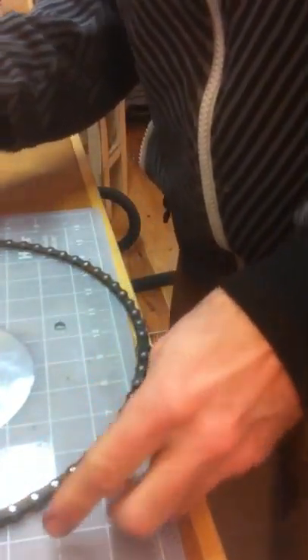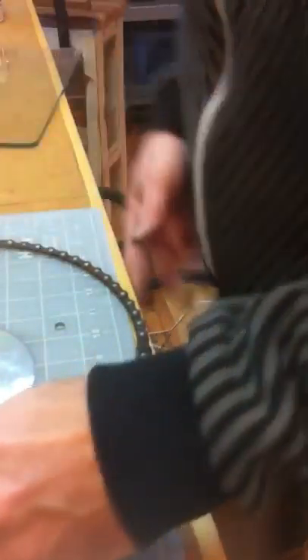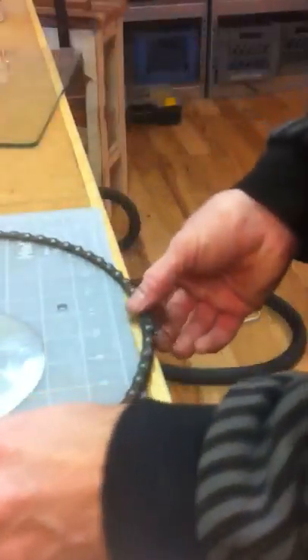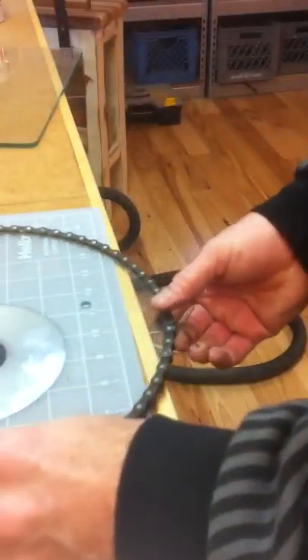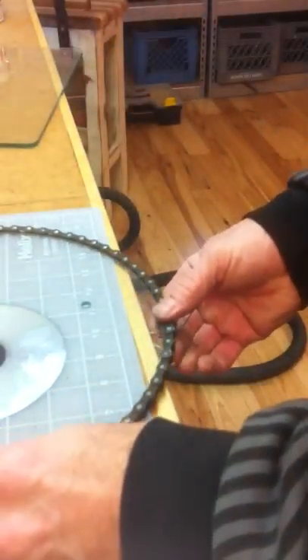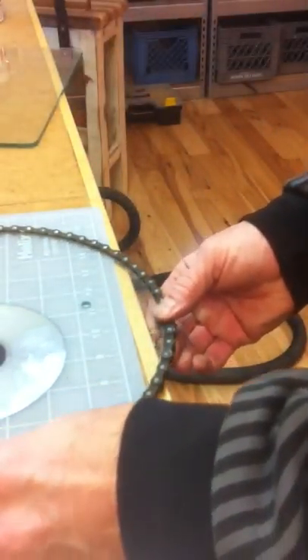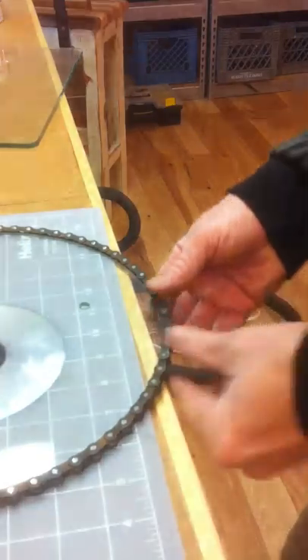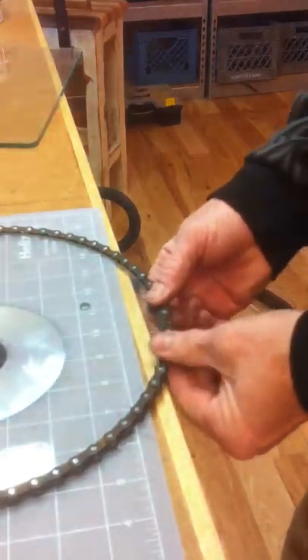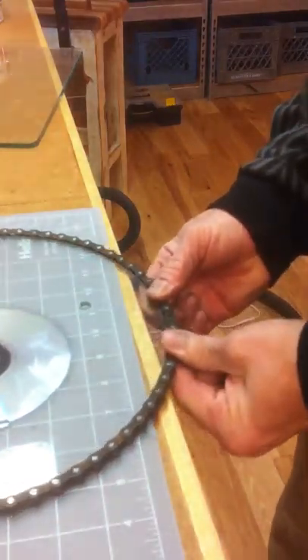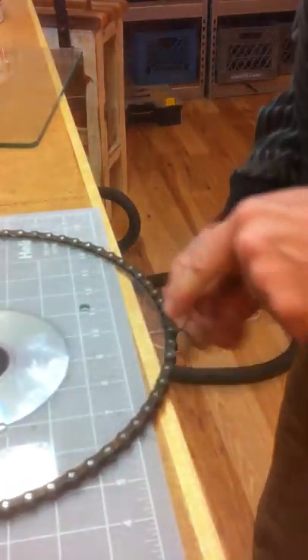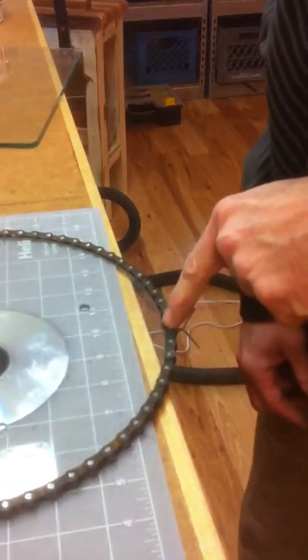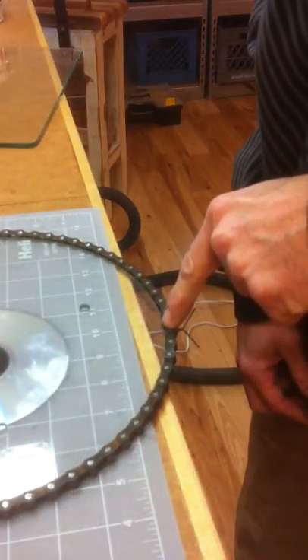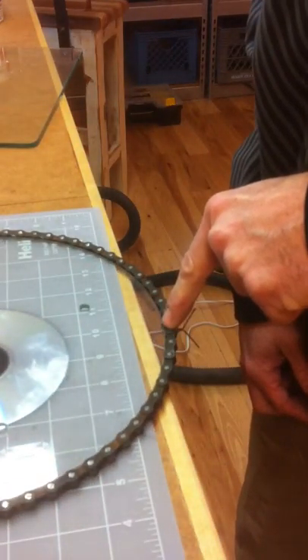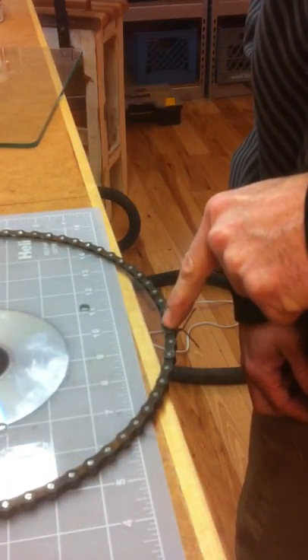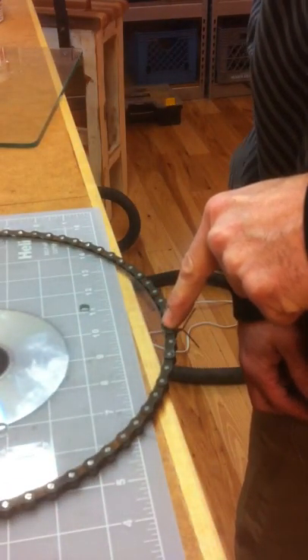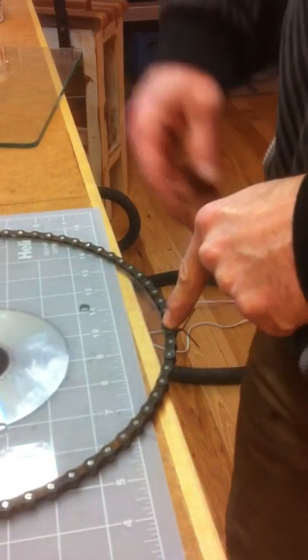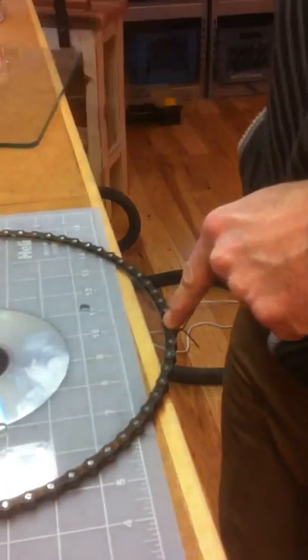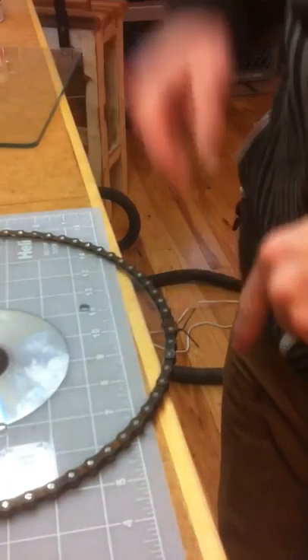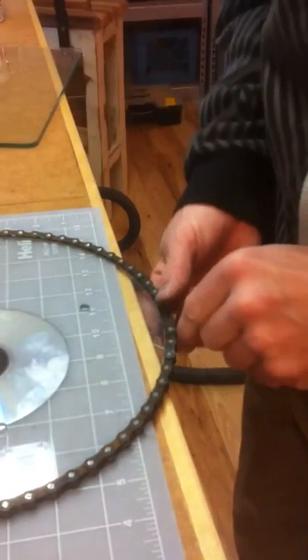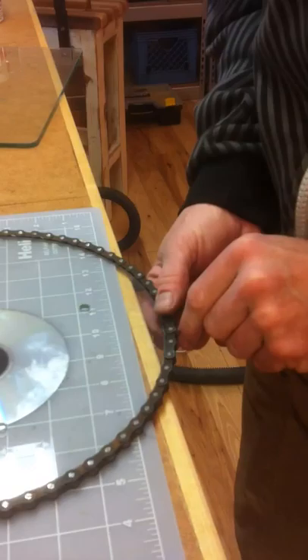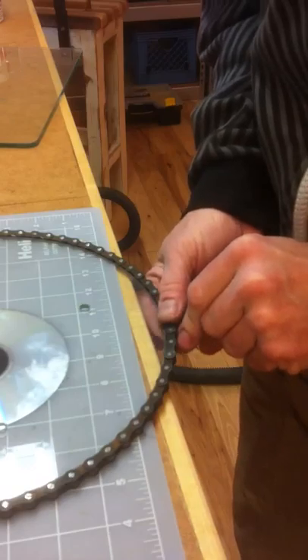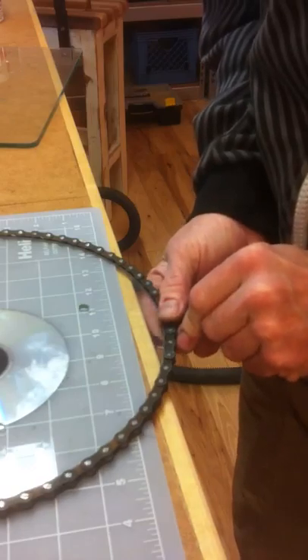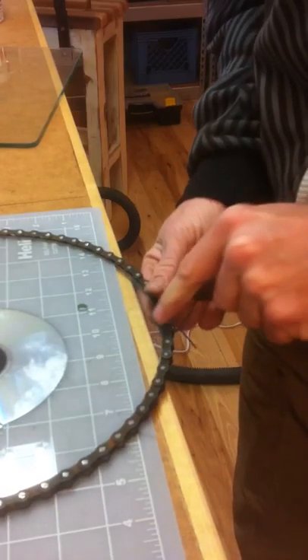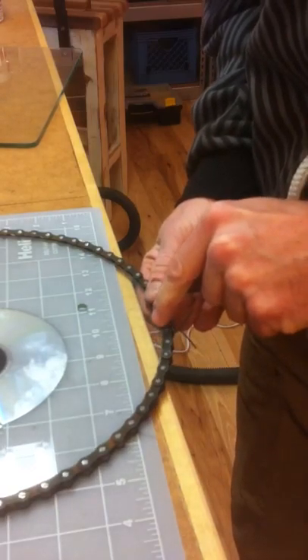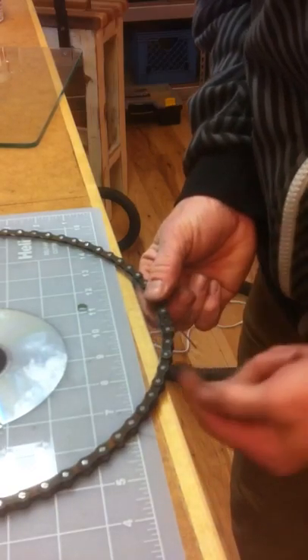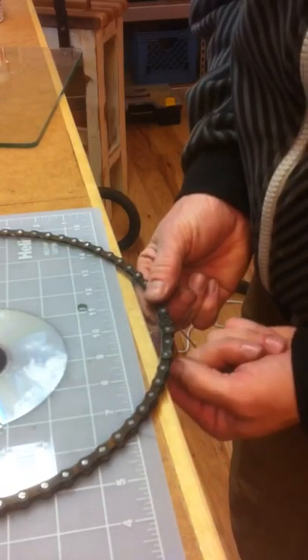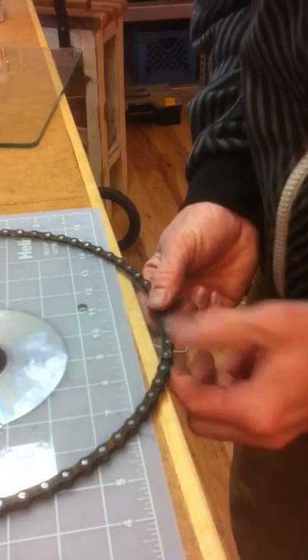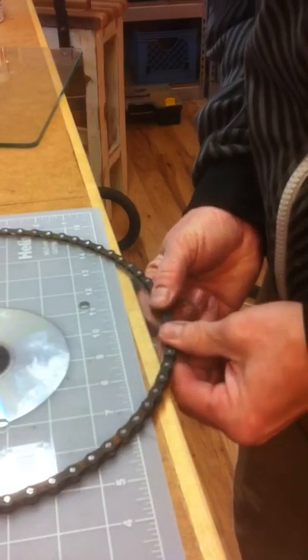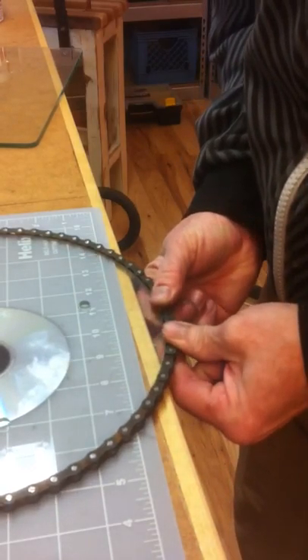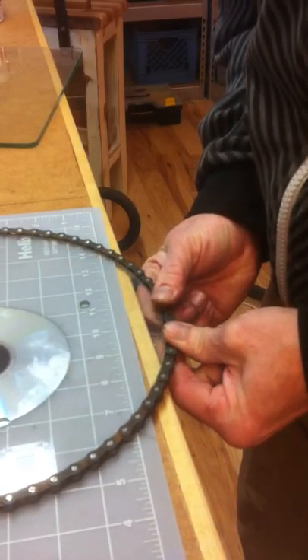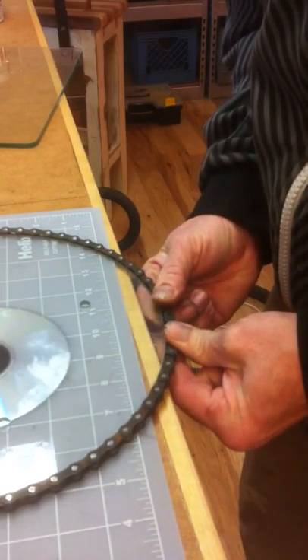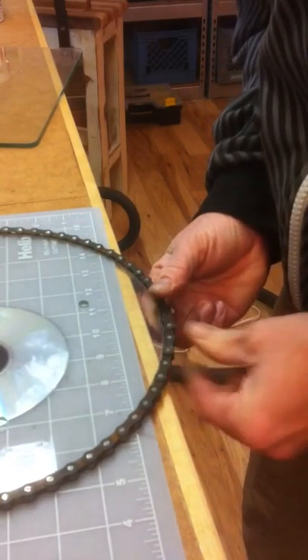It's a pretty interesting fix. I usually run this at the 12 o'clock position — that way, when it's up on the wall, you can't see the safety wire. You can run the safety wire on the back; that will become the back.